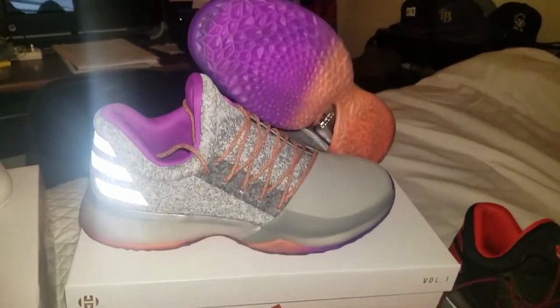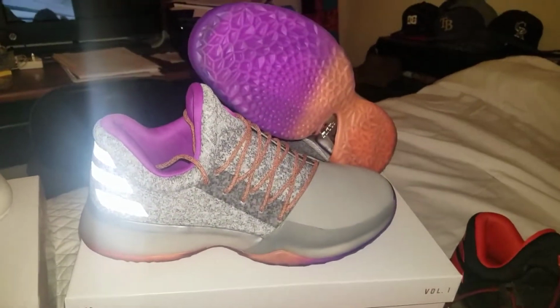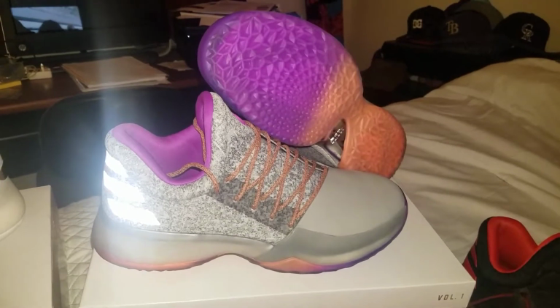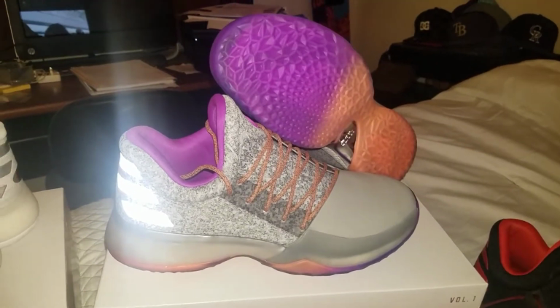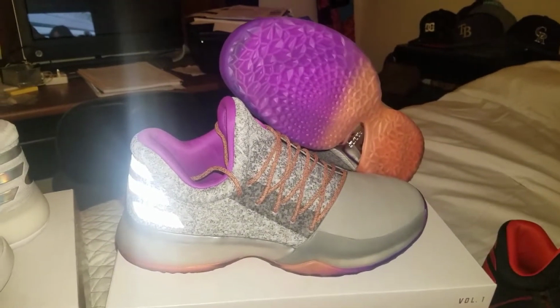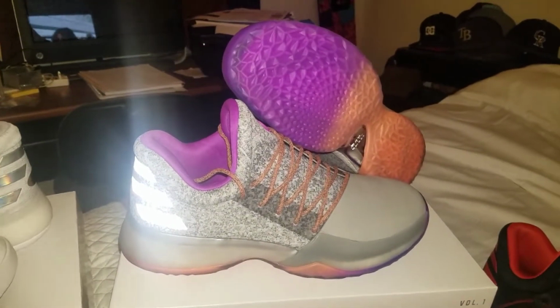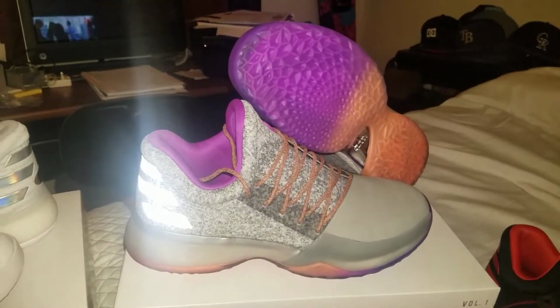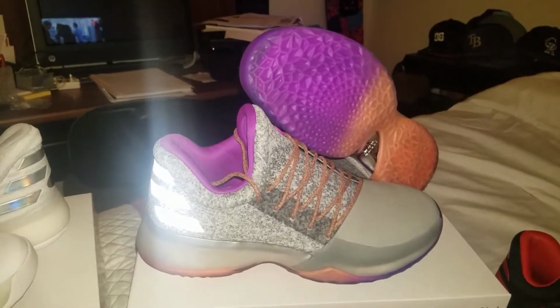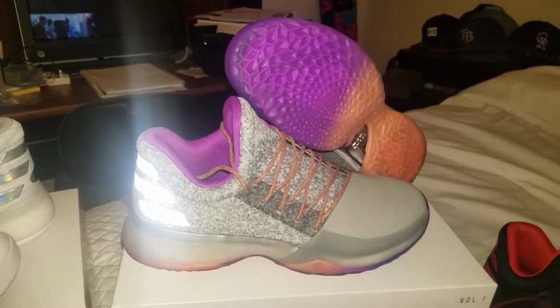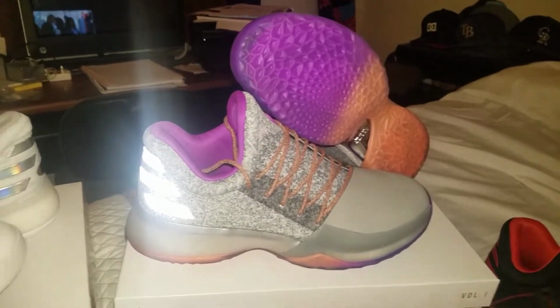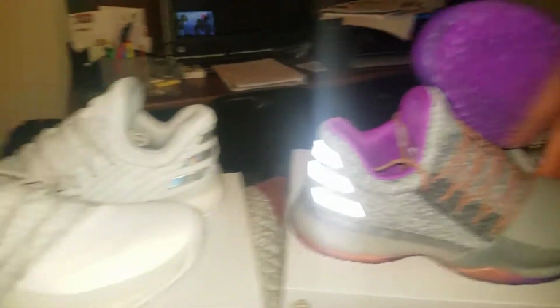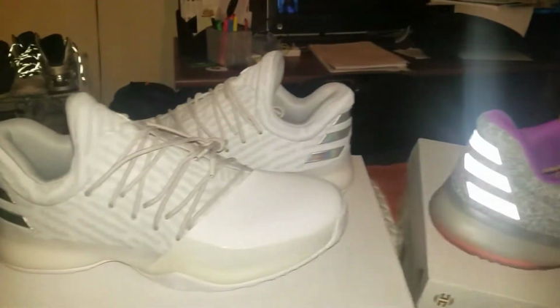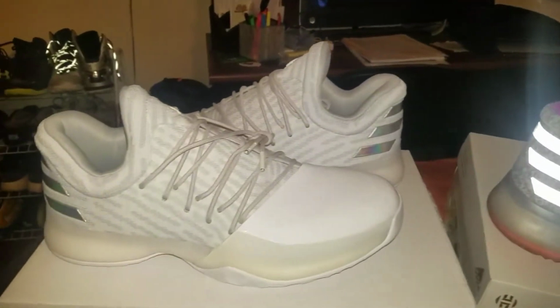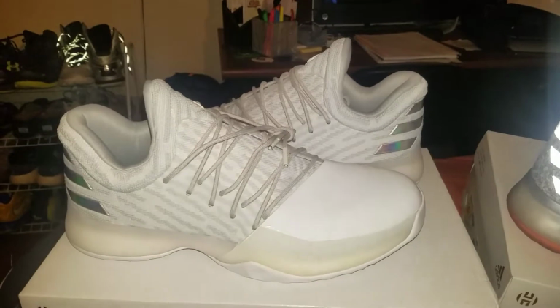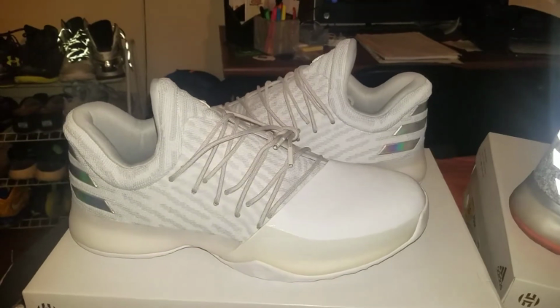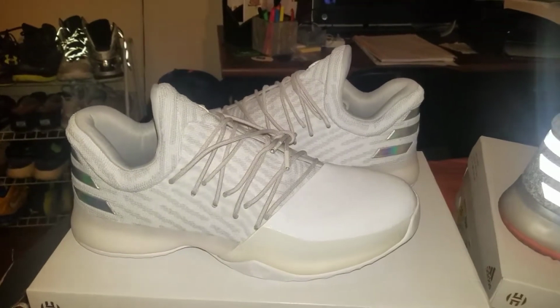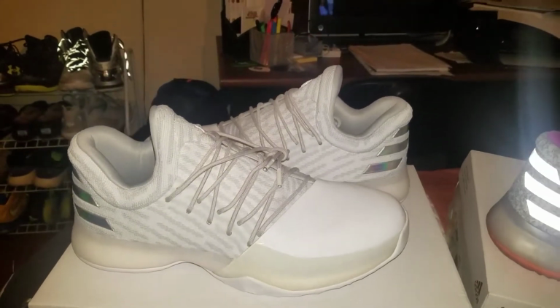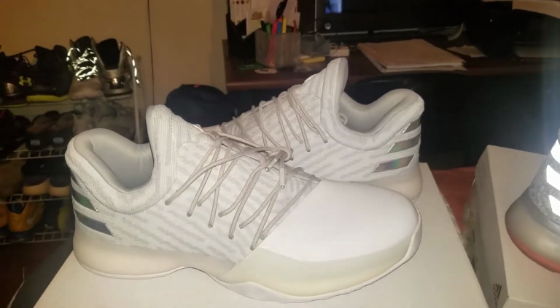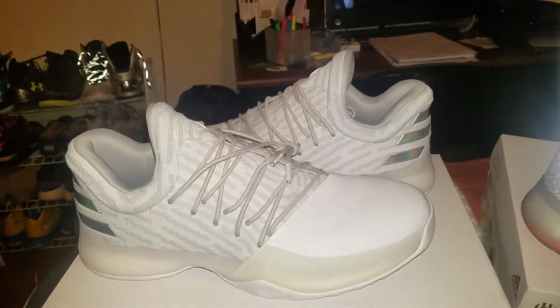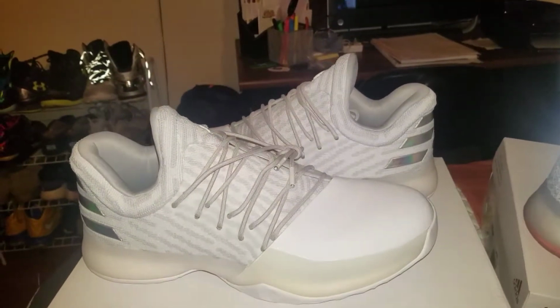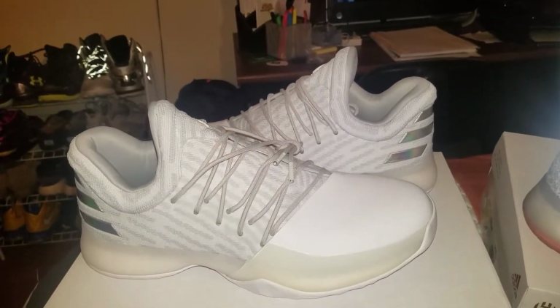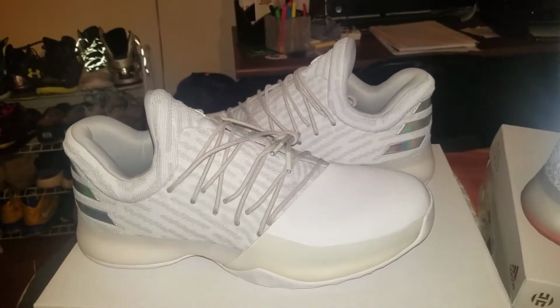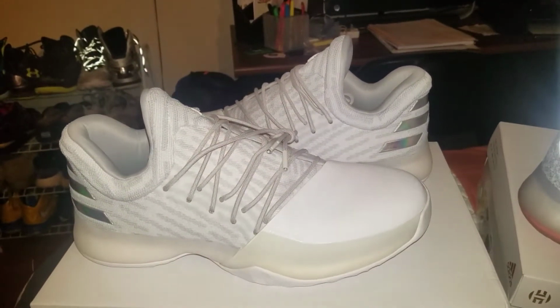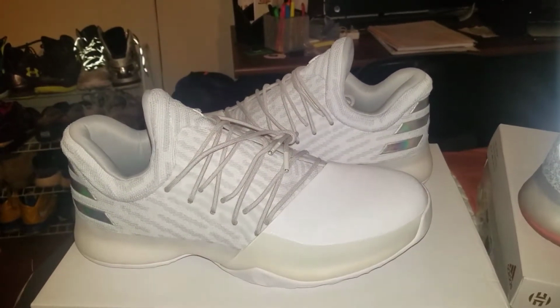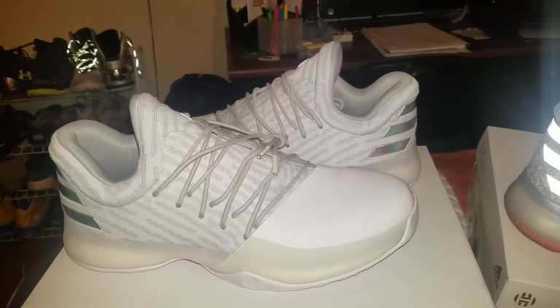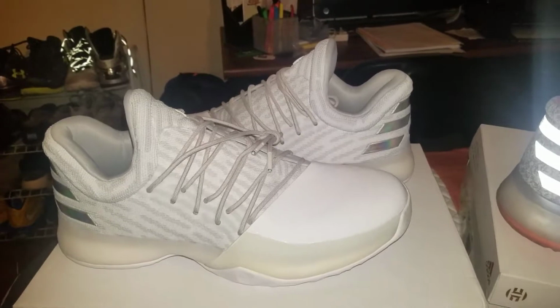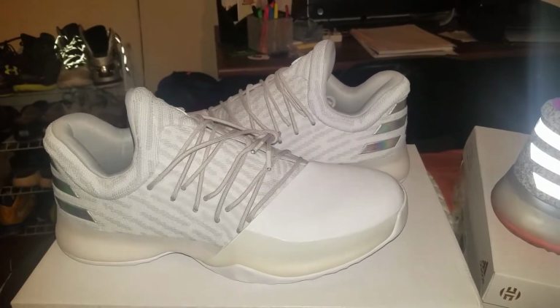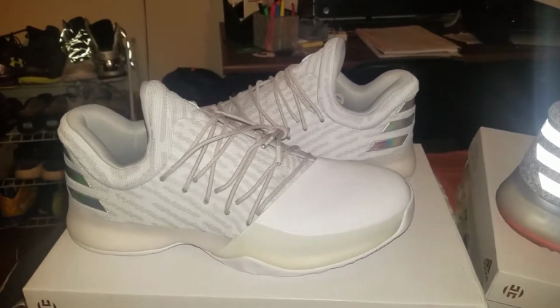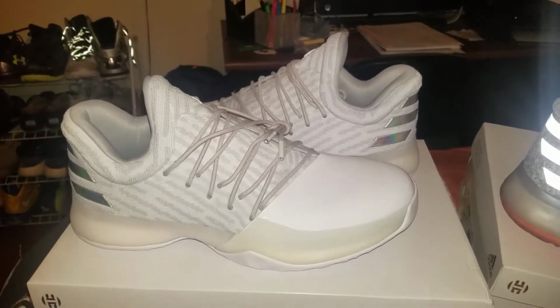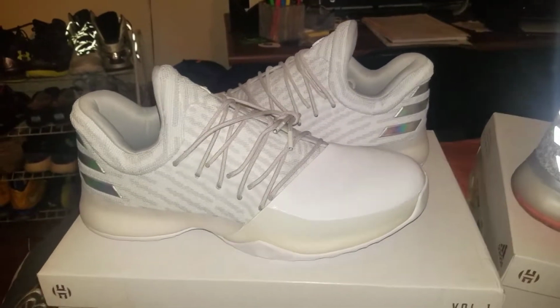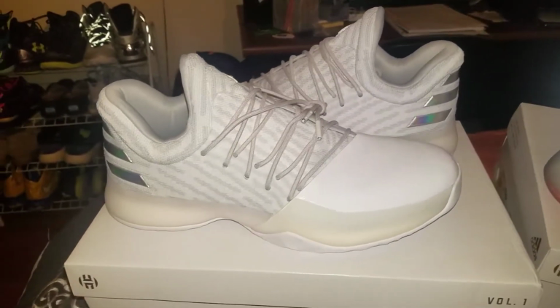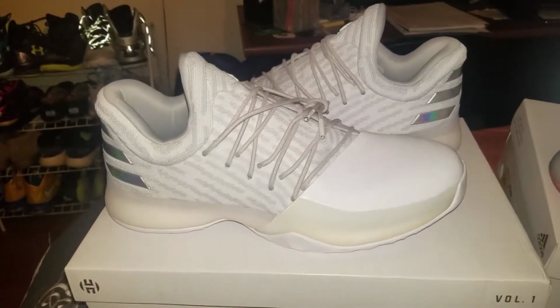We're going to get into these Adidas Hardens. He's my favorite player now, even though he kind of choked the other night in the playoffs. We'll see how that goes — maybe he'll bounce back next year. Got the Christmas colorway here.